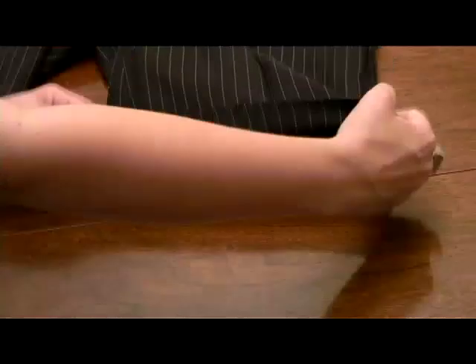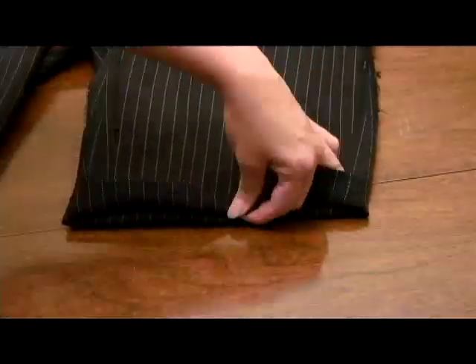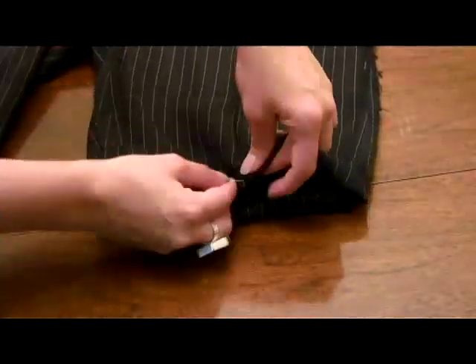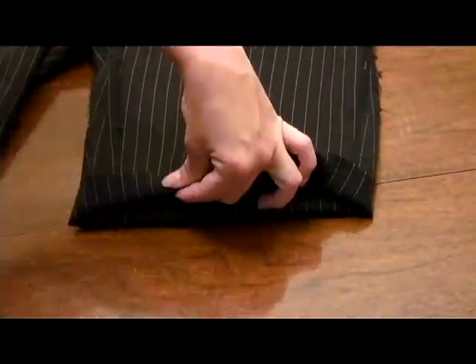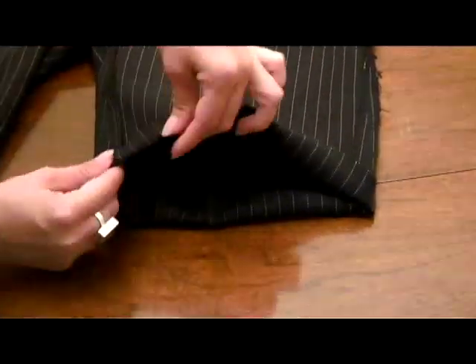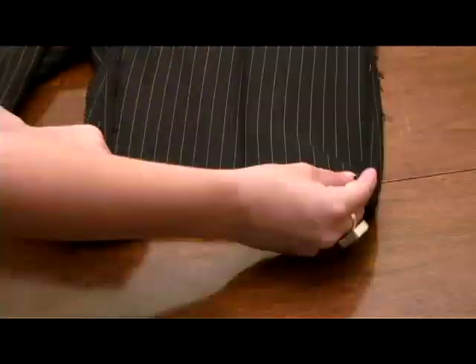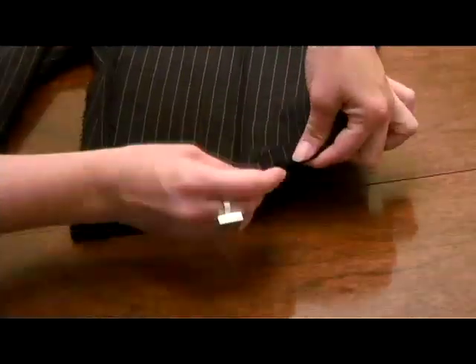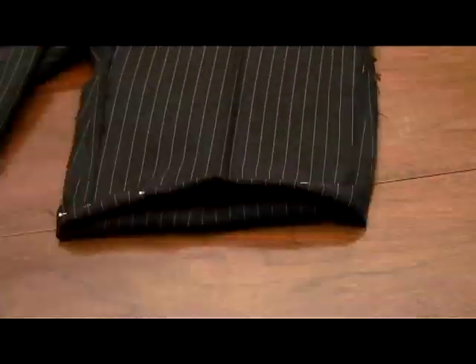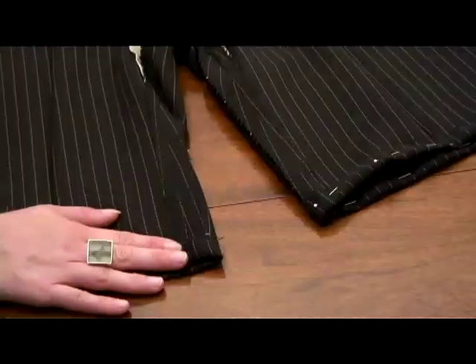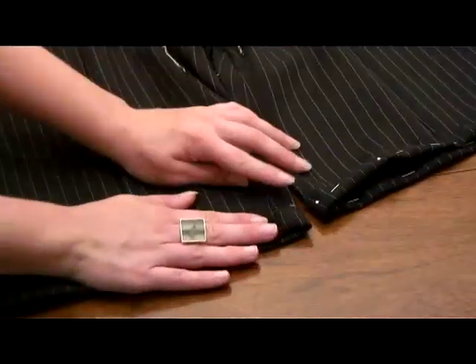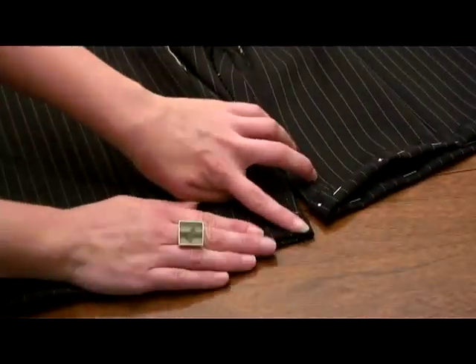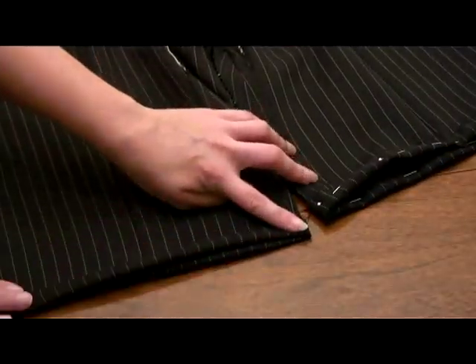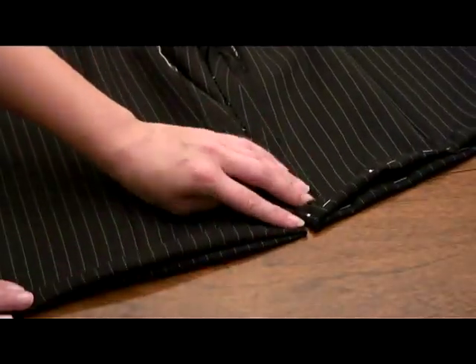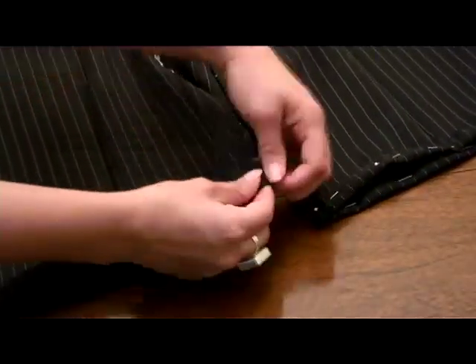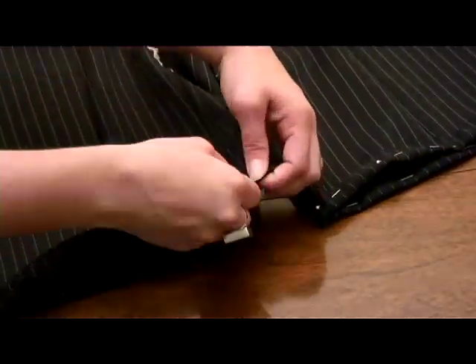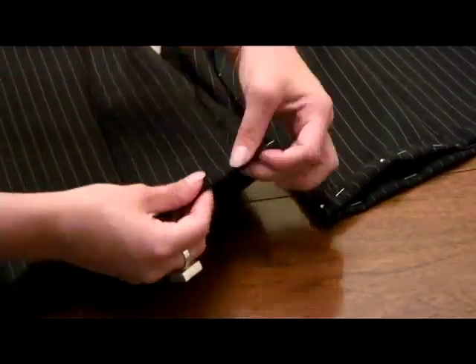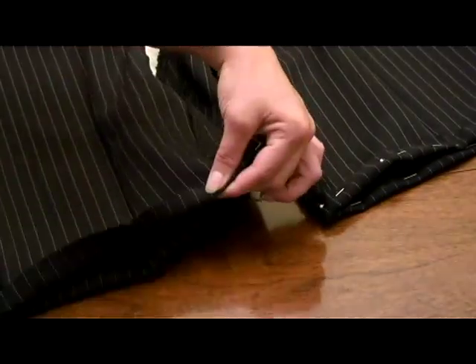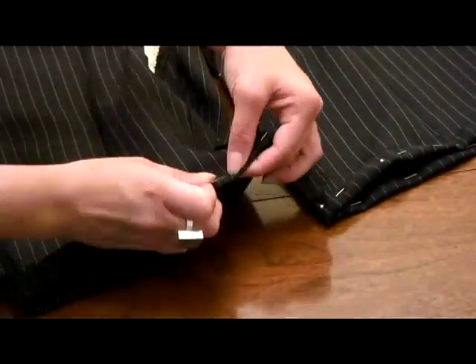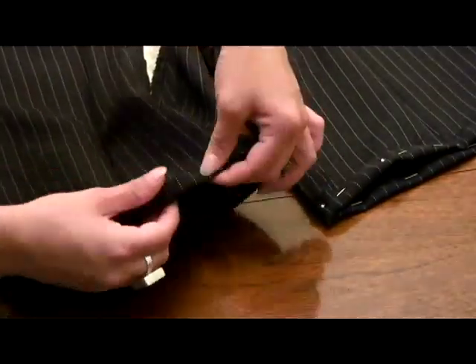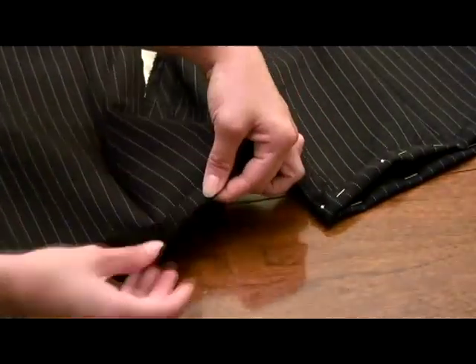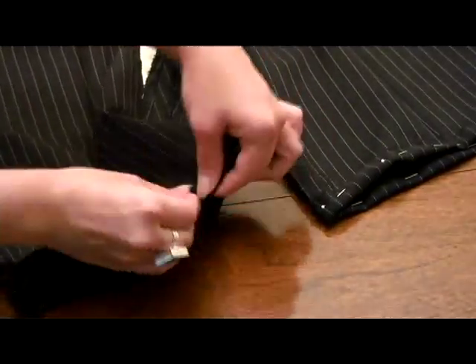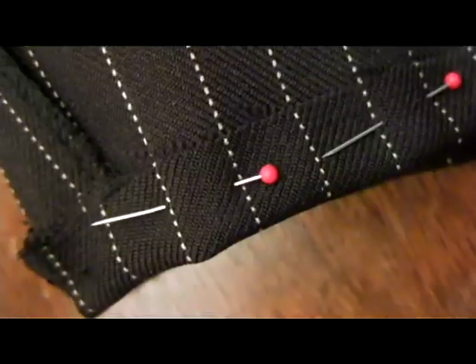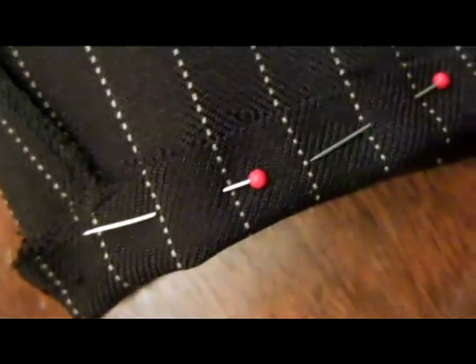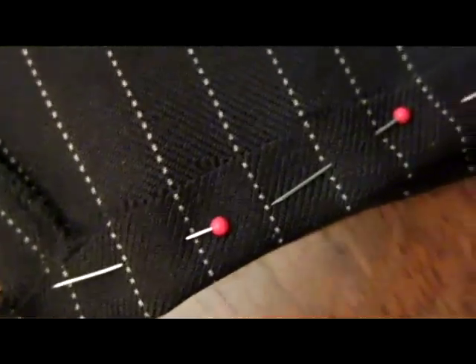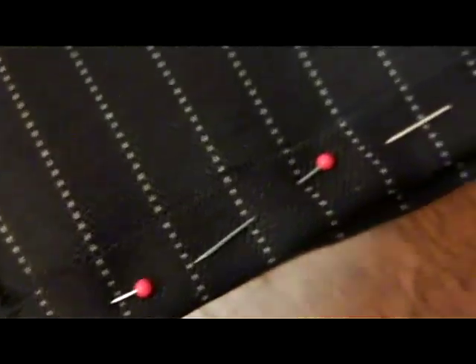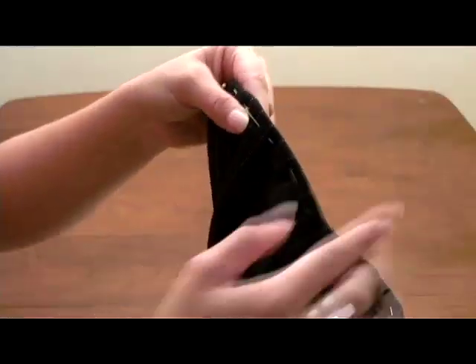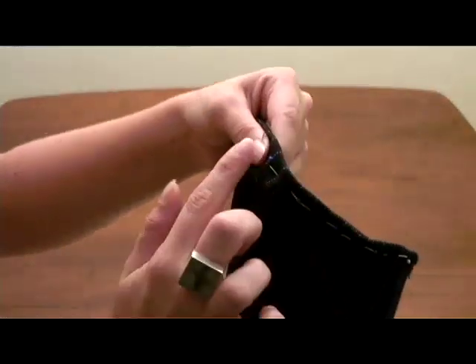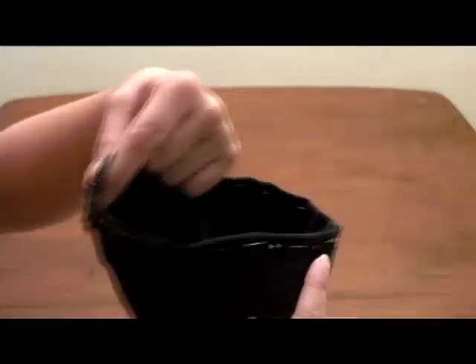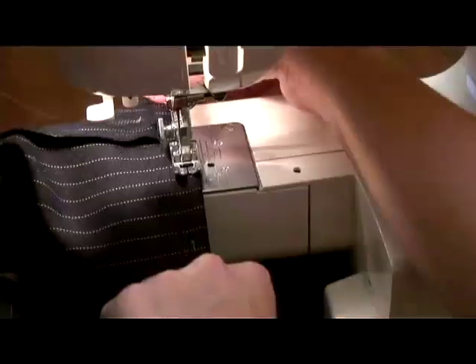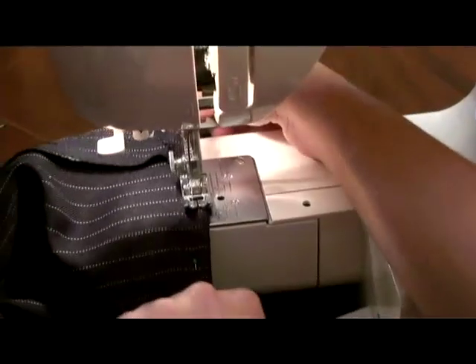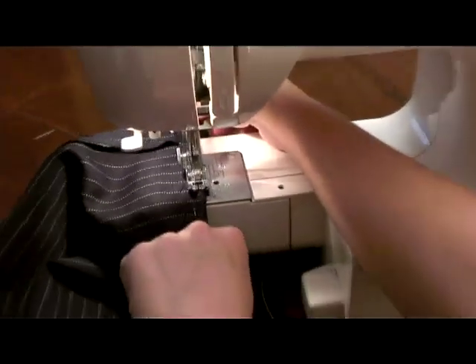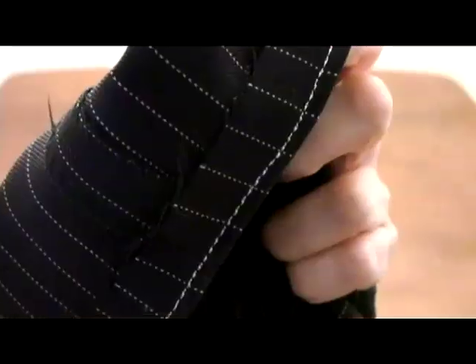Fold up the new short bottom about an inch and pin. Do the same thing to the other leg, but be sure to compare with the first one to get the same leg length. Once the bottoms are completely pinned, sew a seam around both short legs.